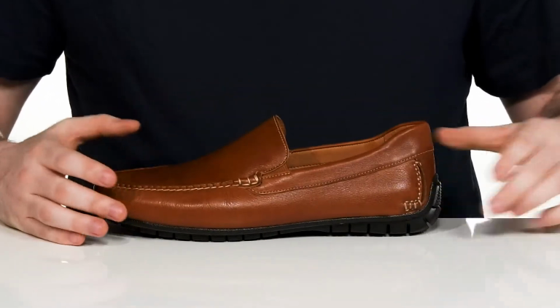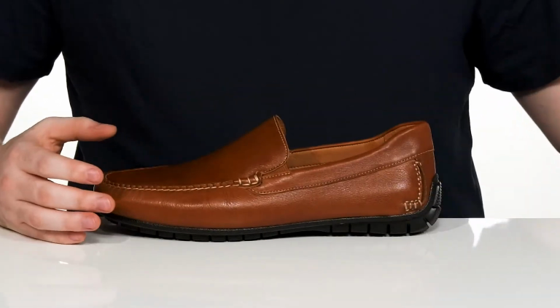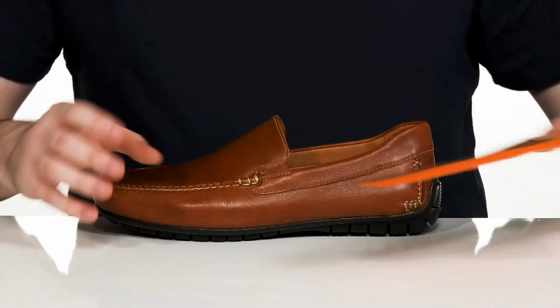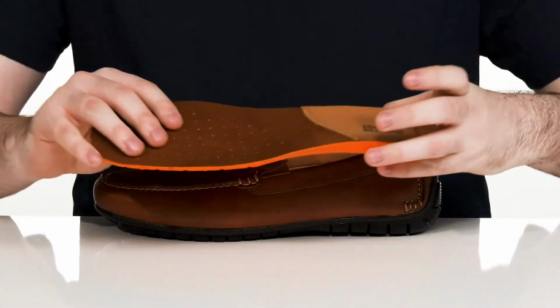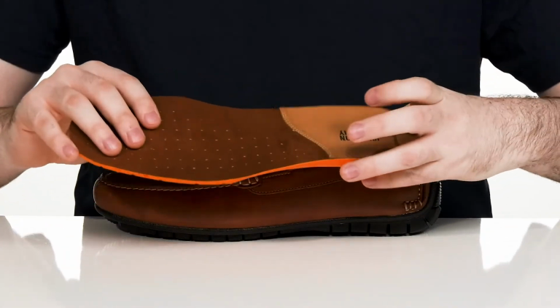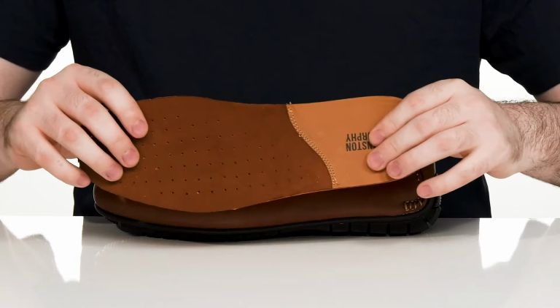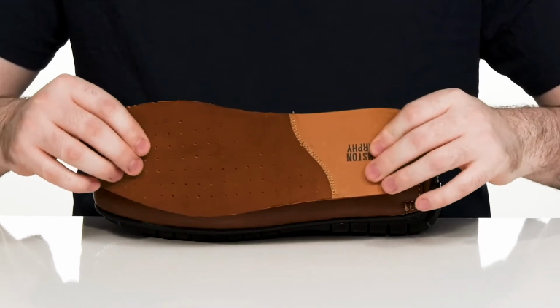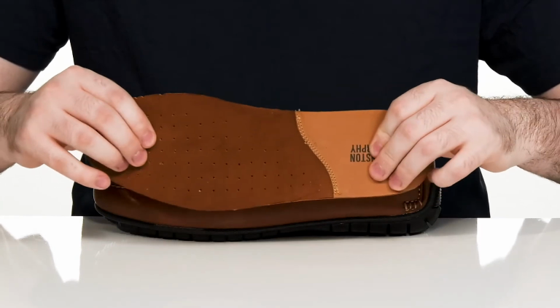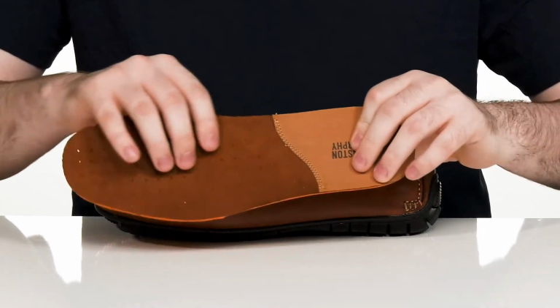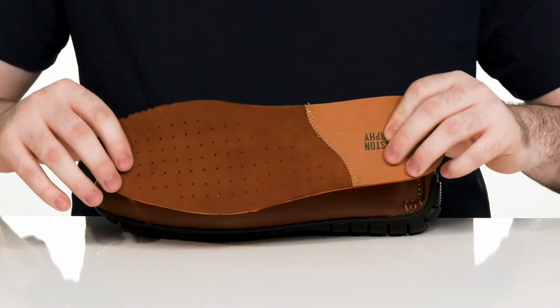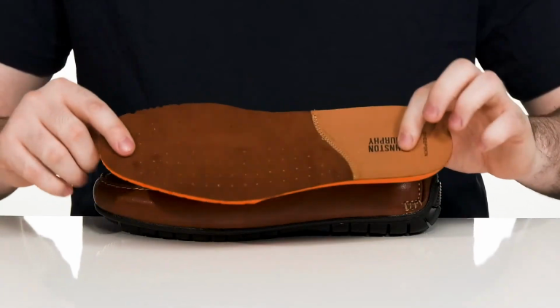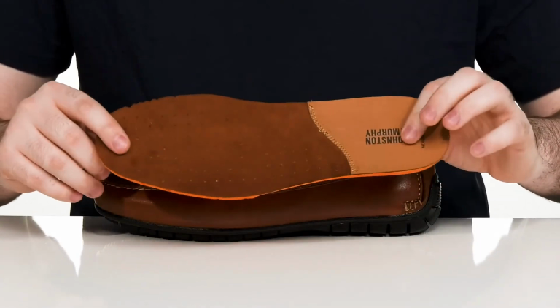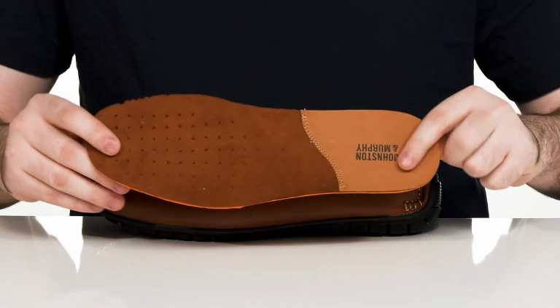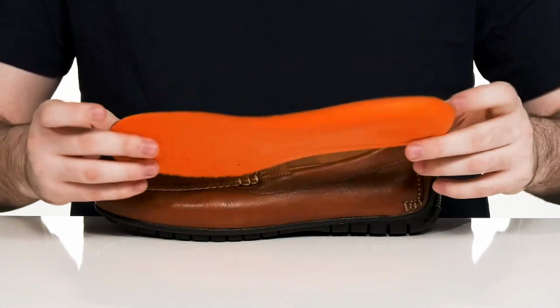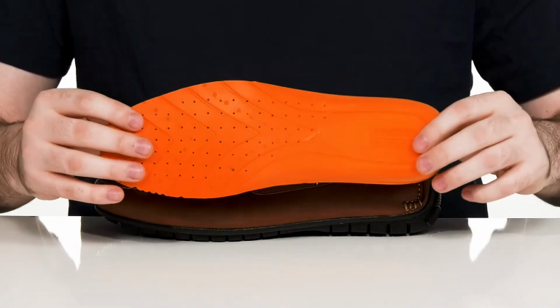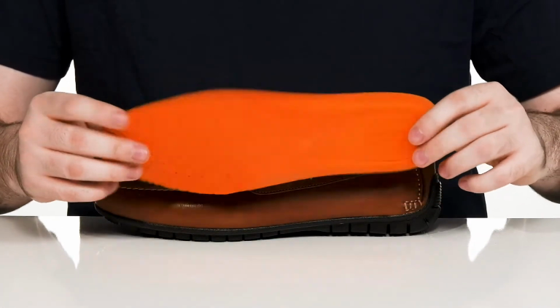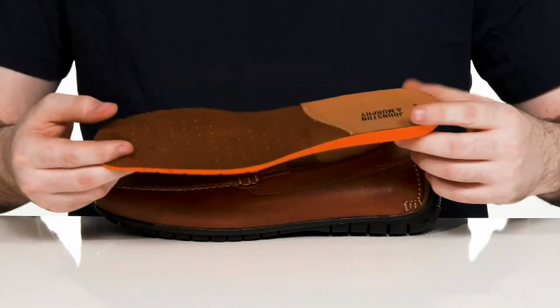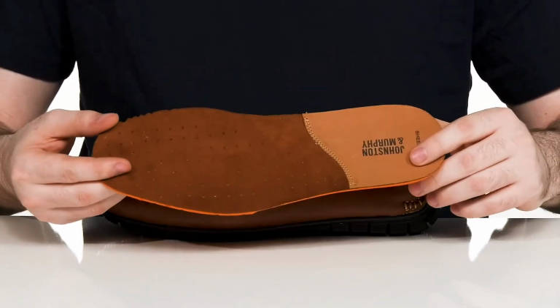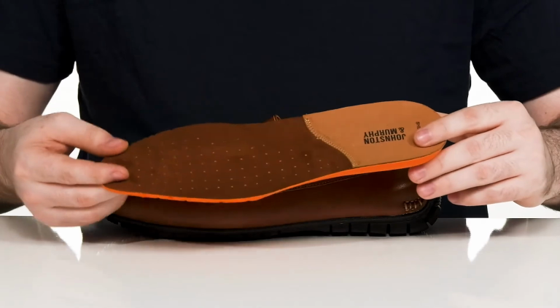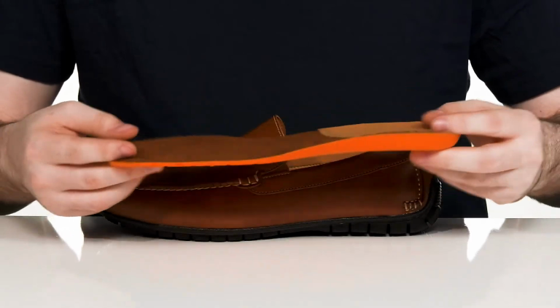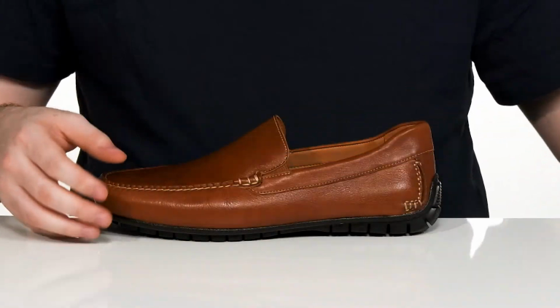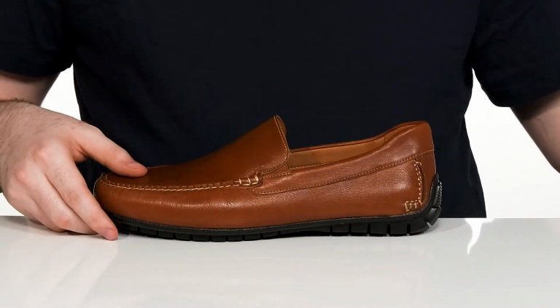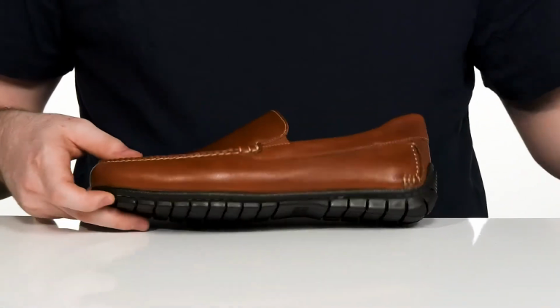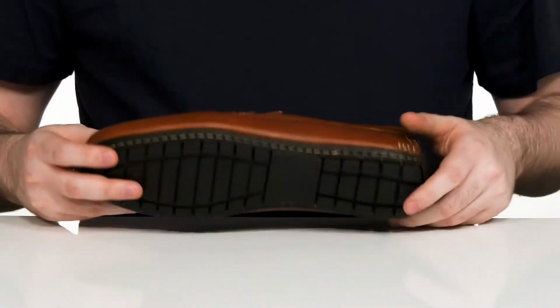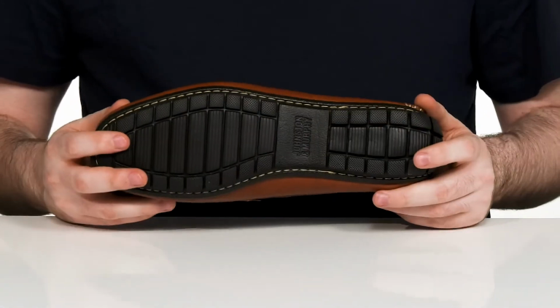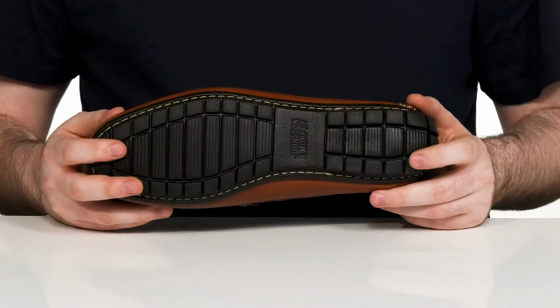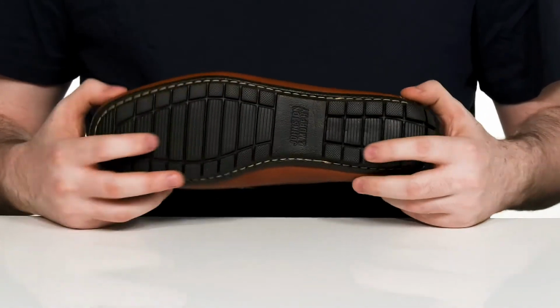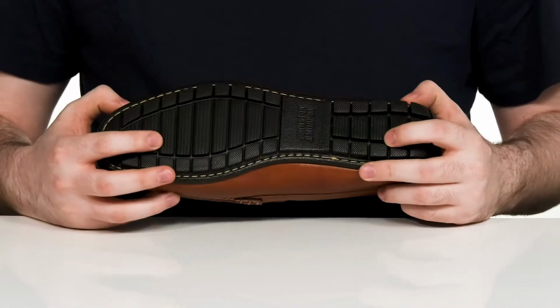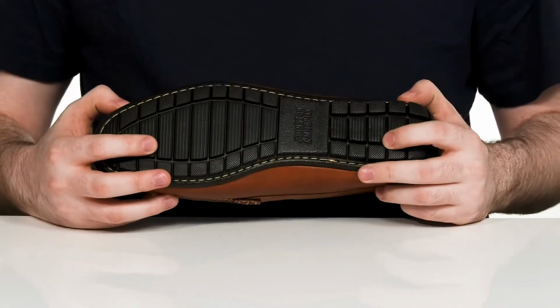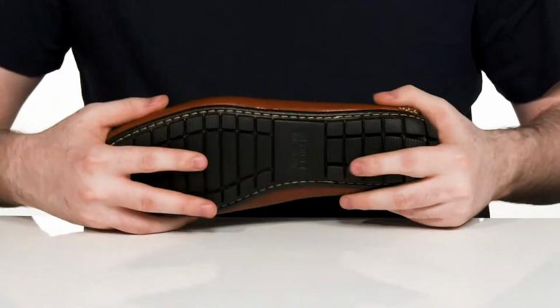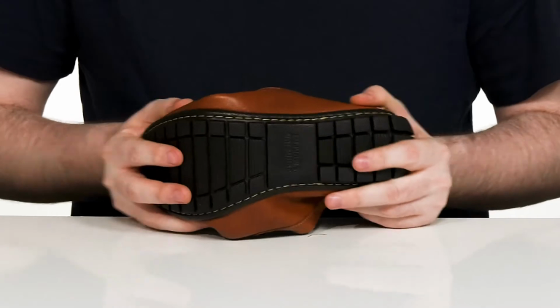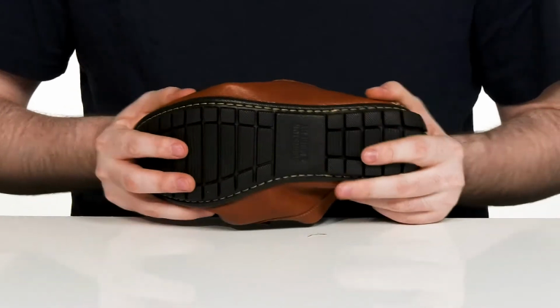It comes with a removable foam footbed made with sheepskin linings, keeping it nice and cool with lots of perforation for increased airflow and comfort. It all sits on top of a durable synthetic outsole that's very grippy with plenty of flex.